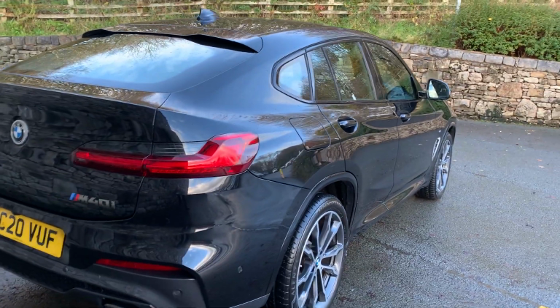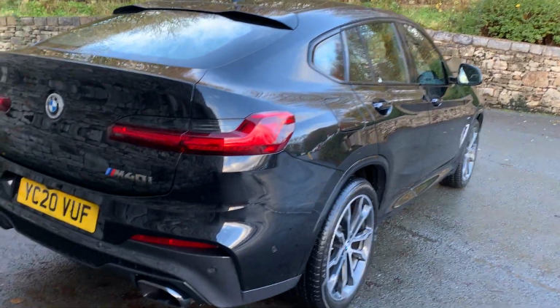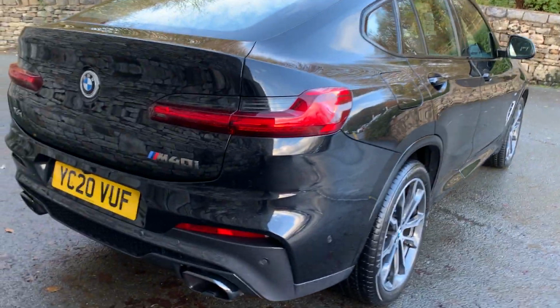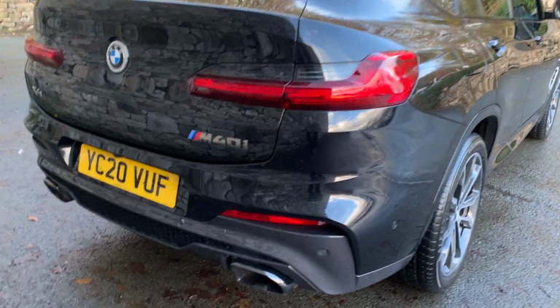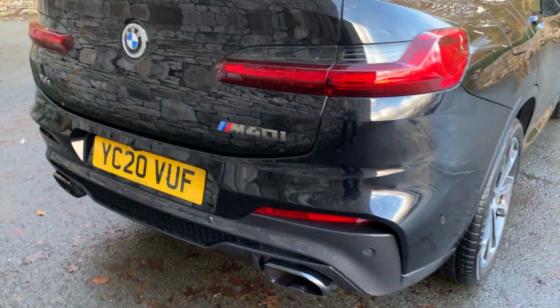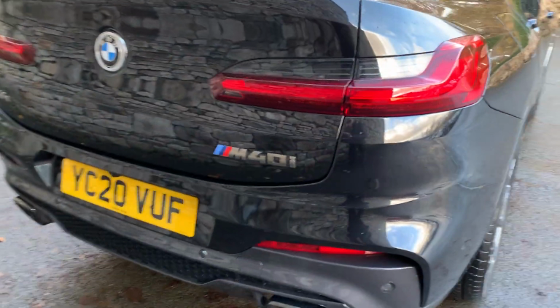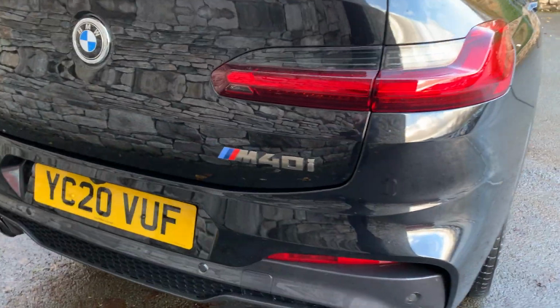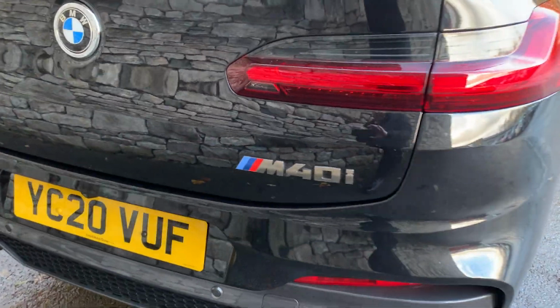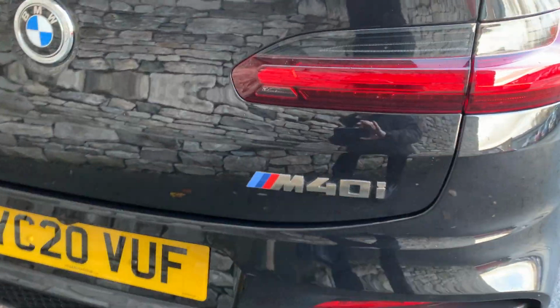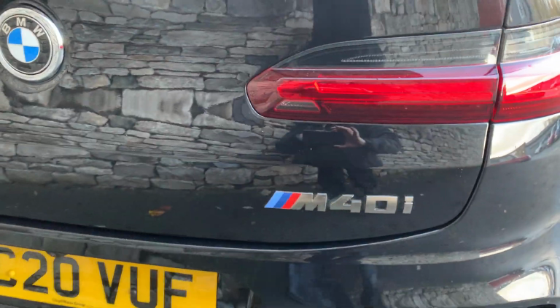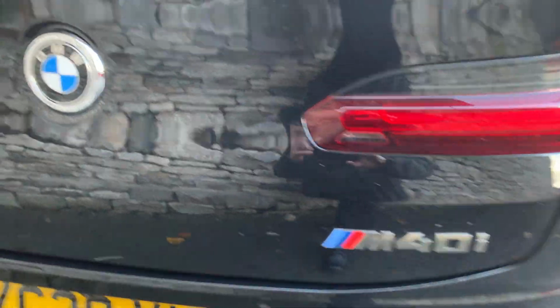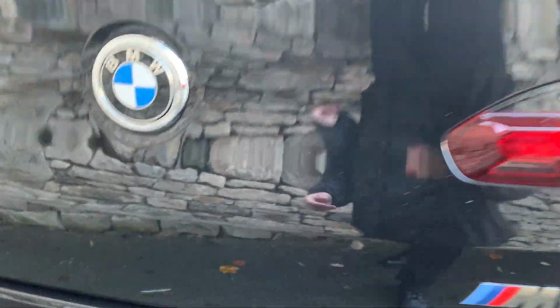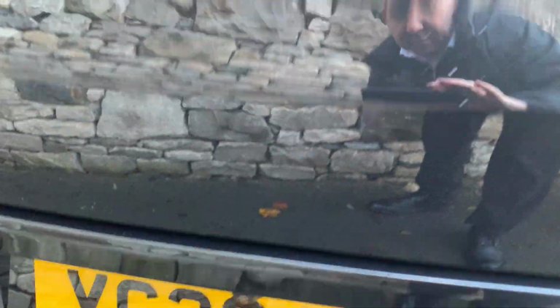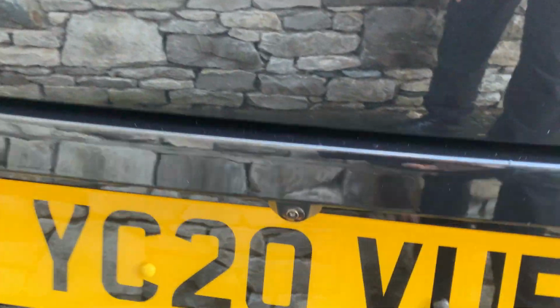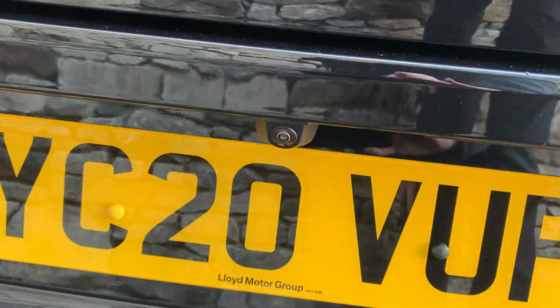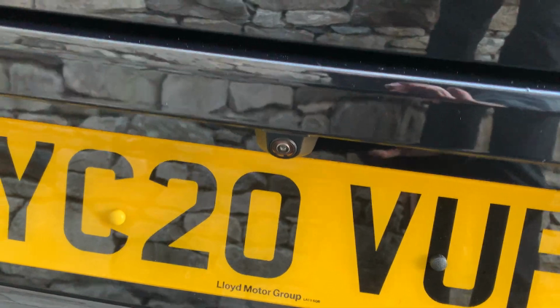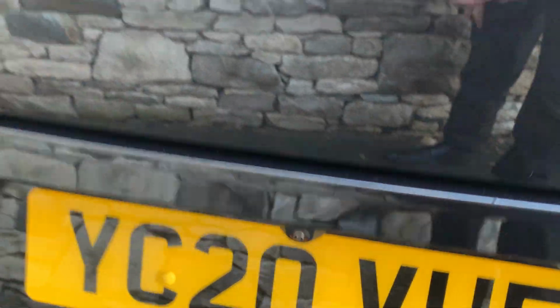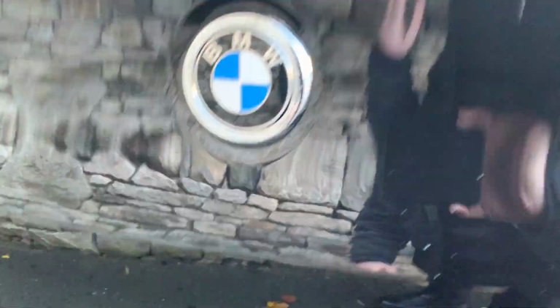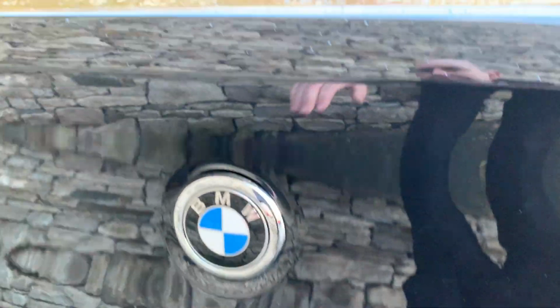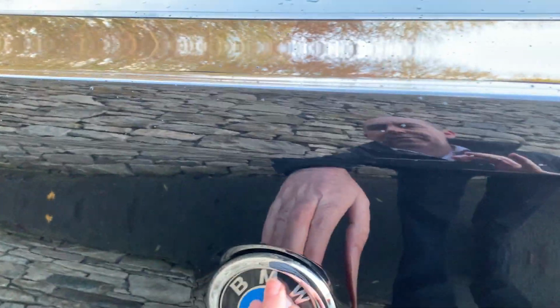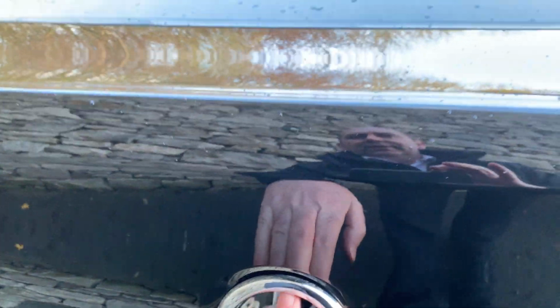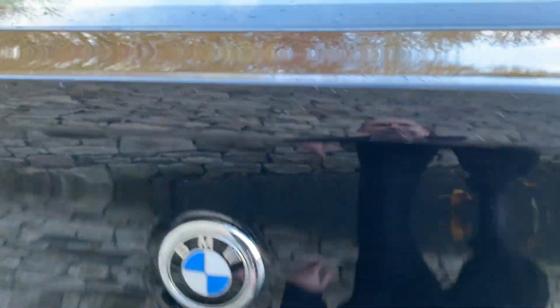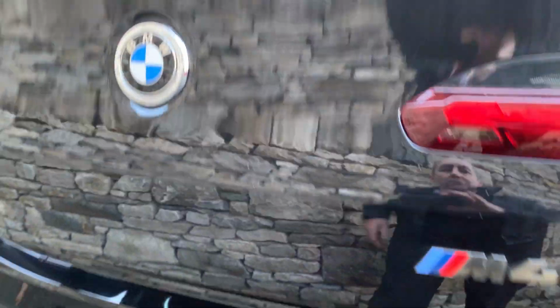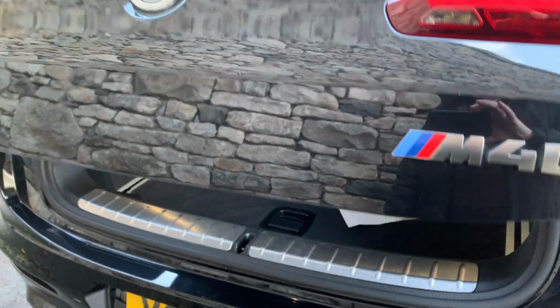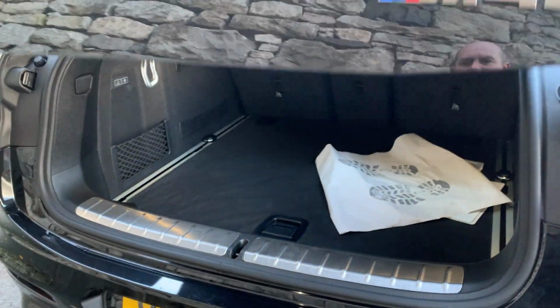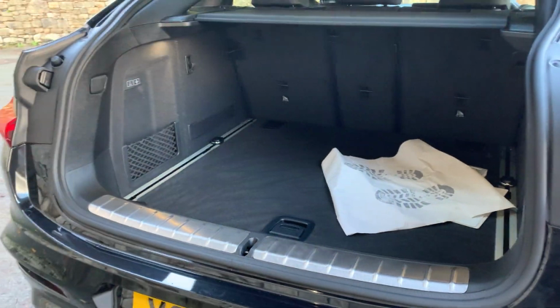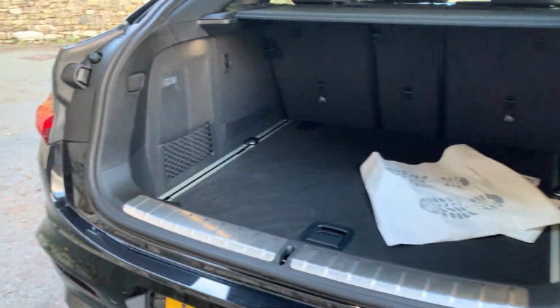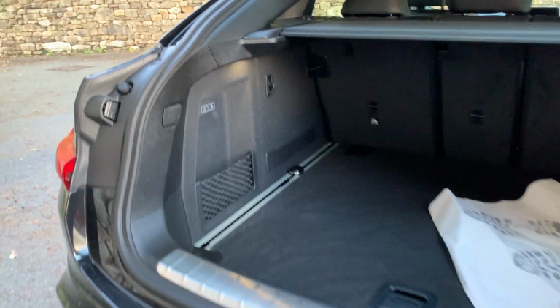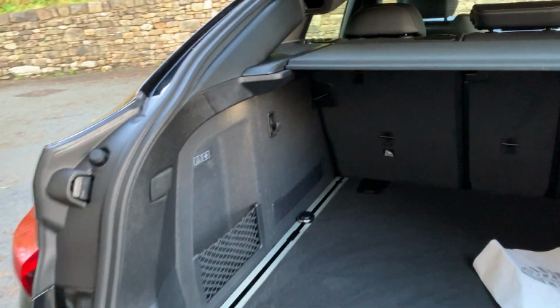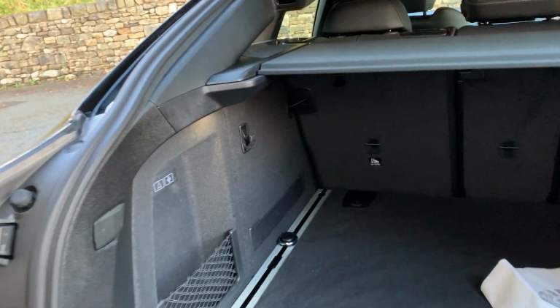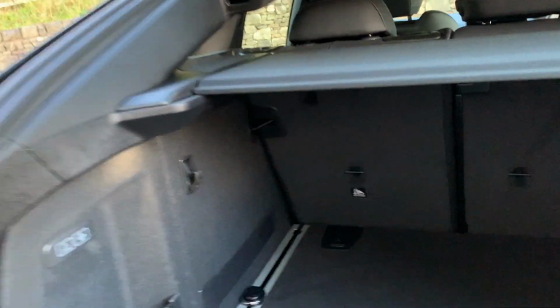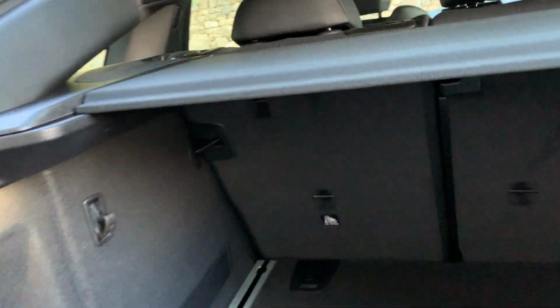You've got twin exhausts, Cerium Grey M40i badging, and there's your camera as well — so when you select reverse, between the parking sensors and the rear camera, there's no excuse to hit anything.